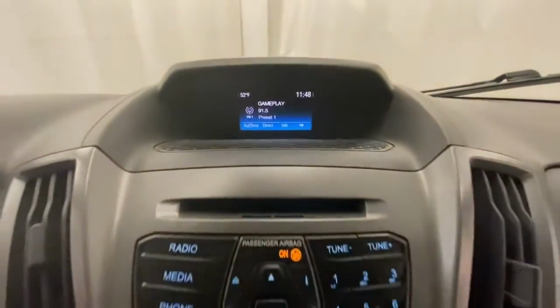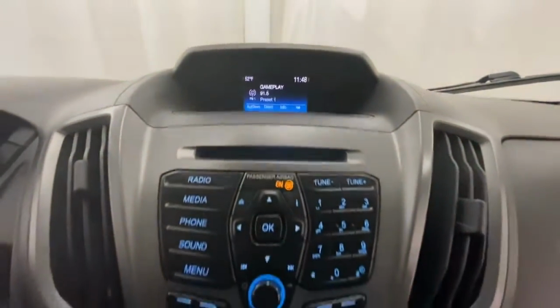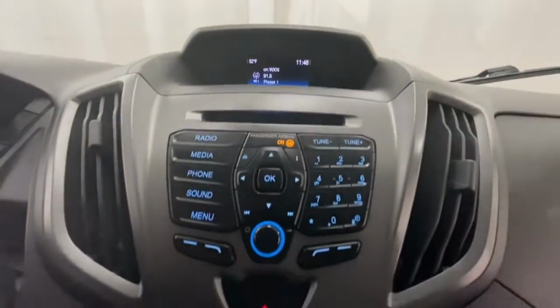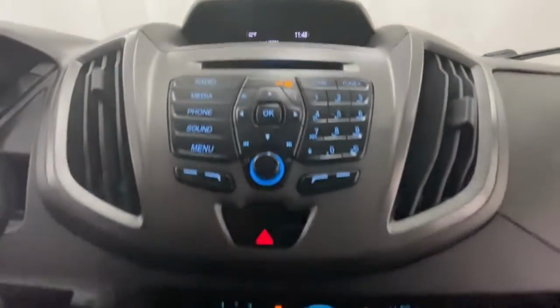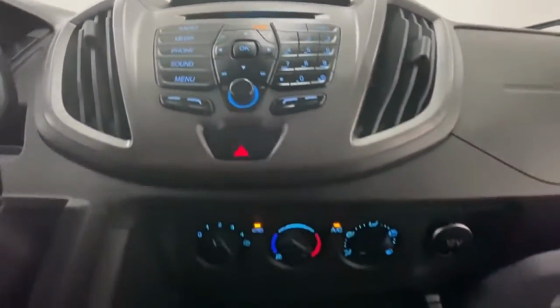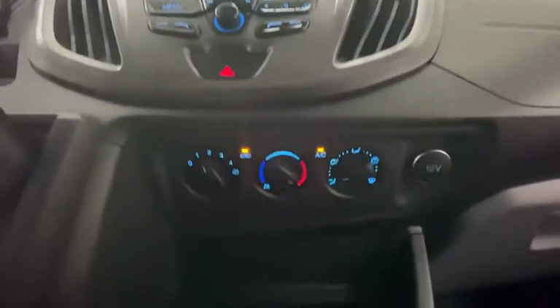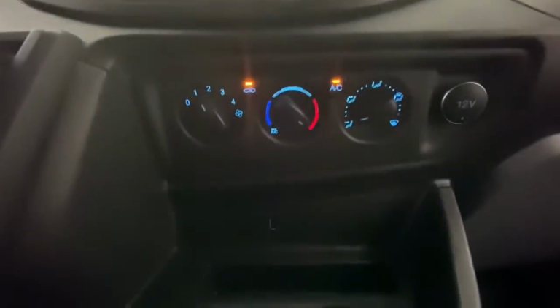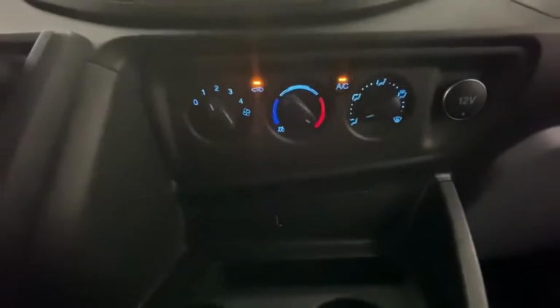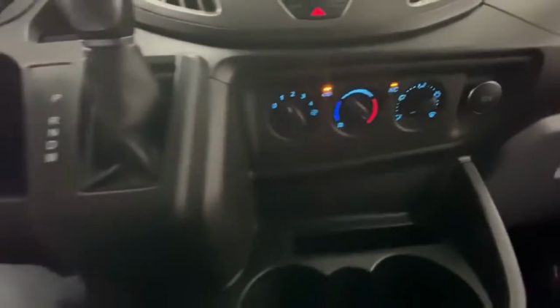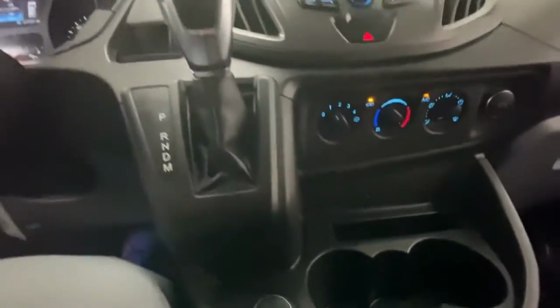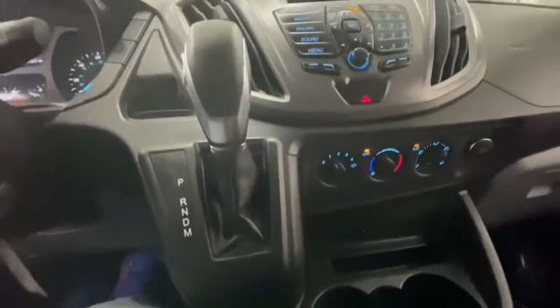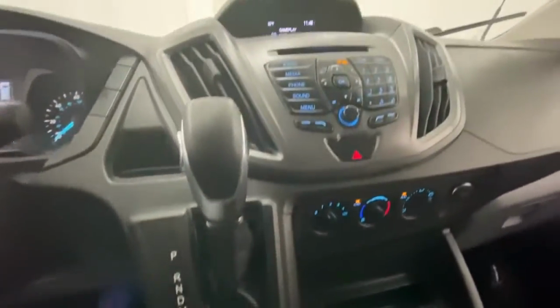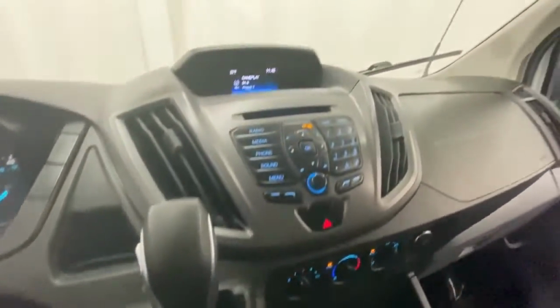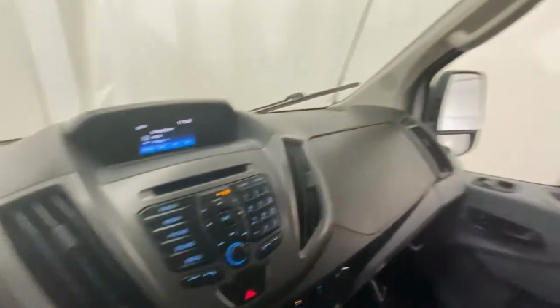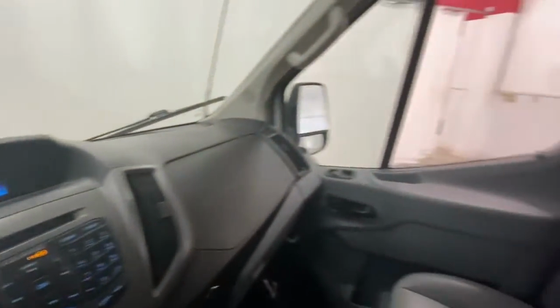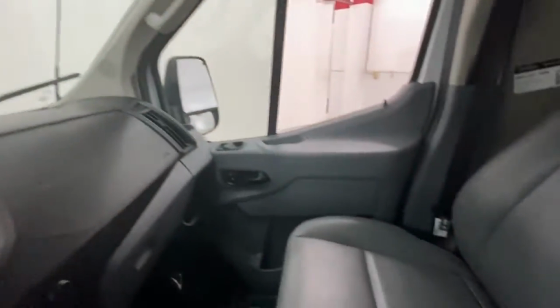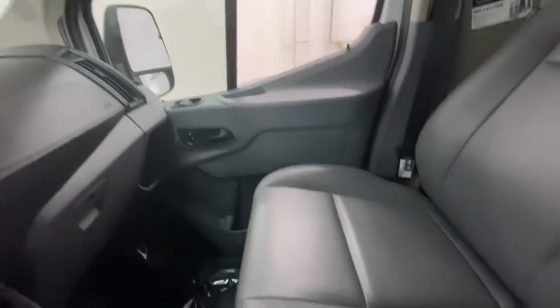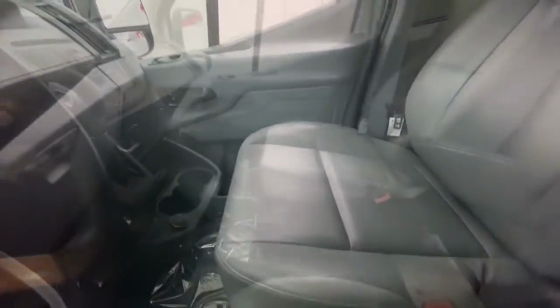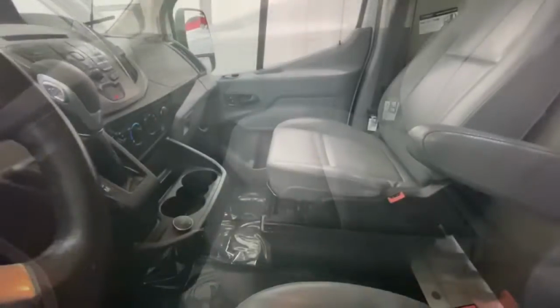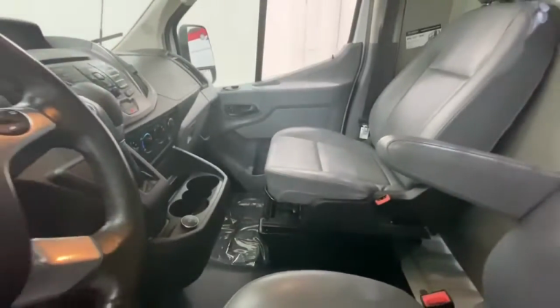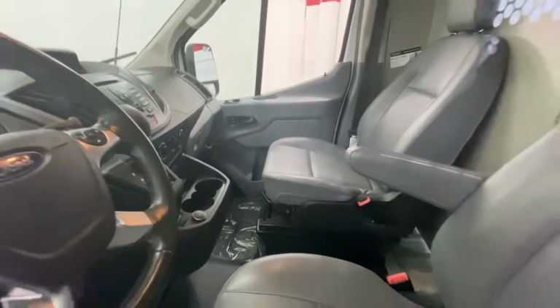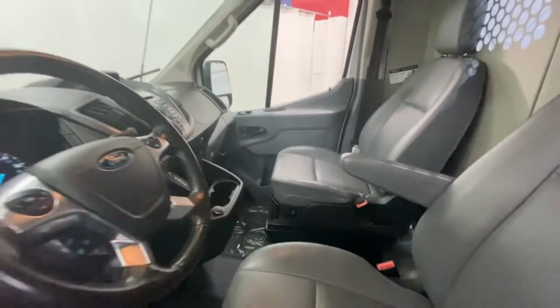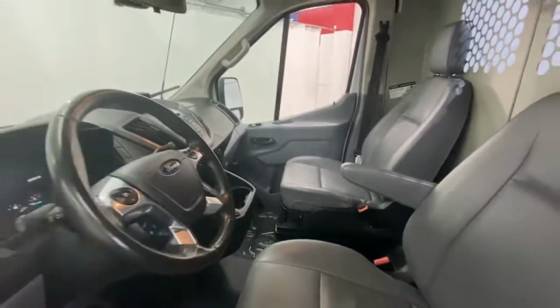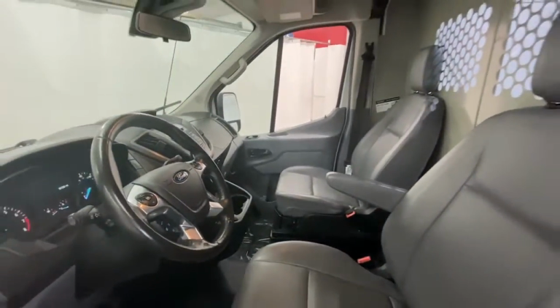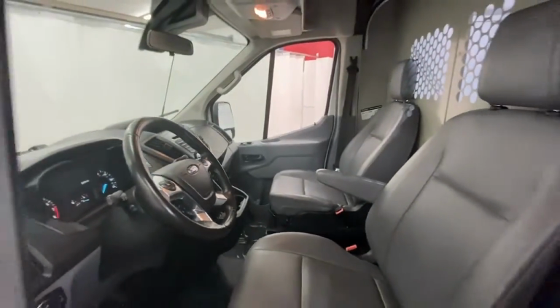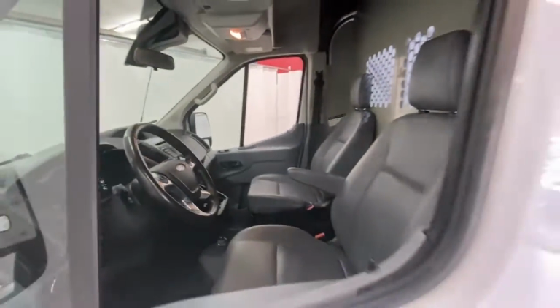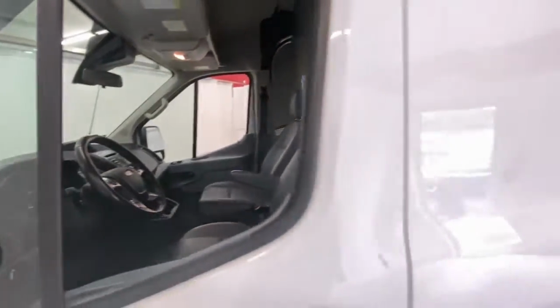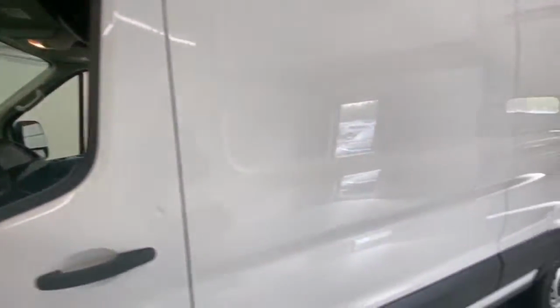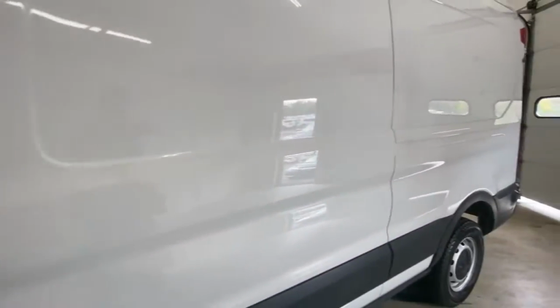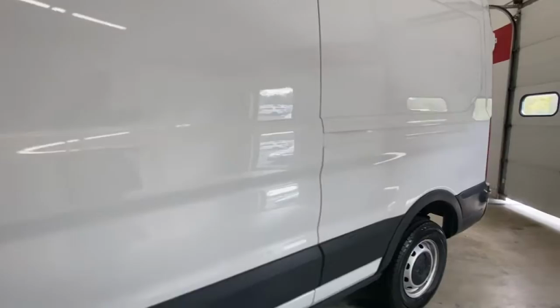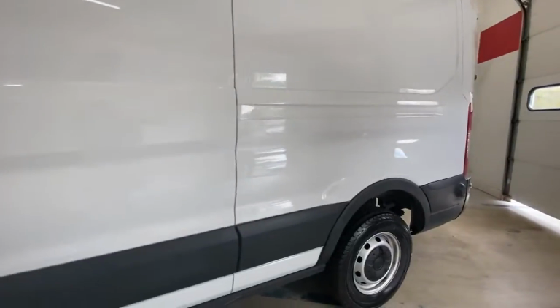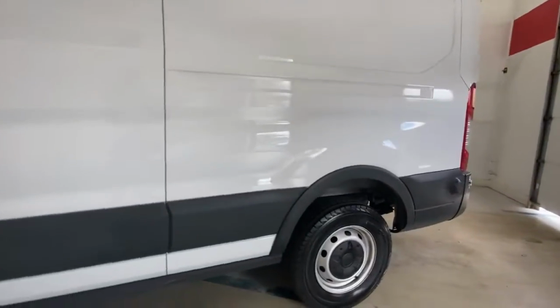Keyless entry, V6 cylinder engine, backup camera, stability control, rear wheel drive, intermittent wipers, traction control, tow hooks, tire pressure monitoring system, conventional spare tire.